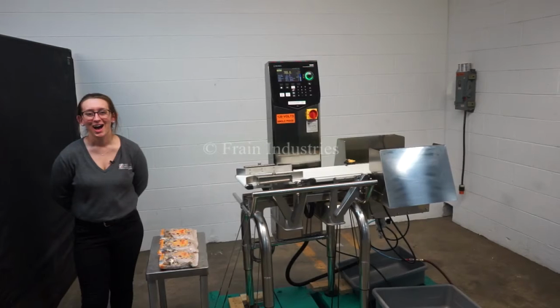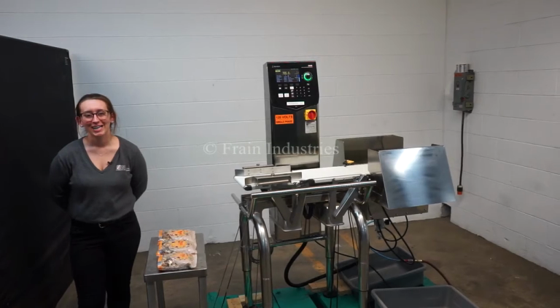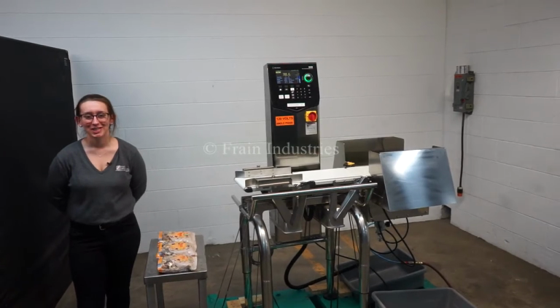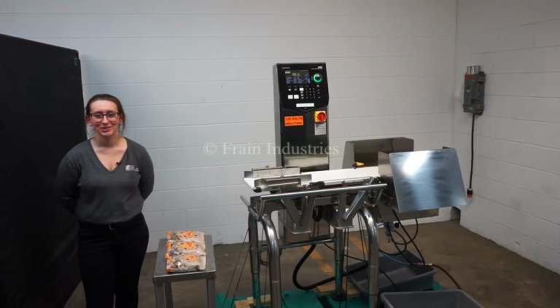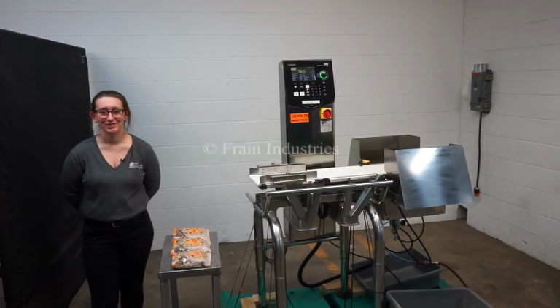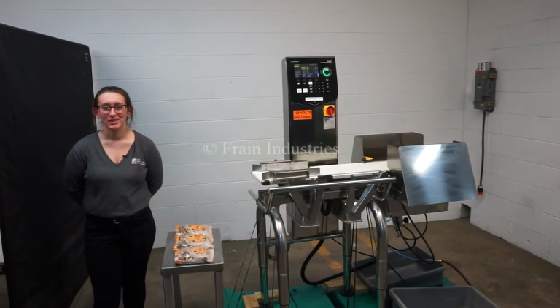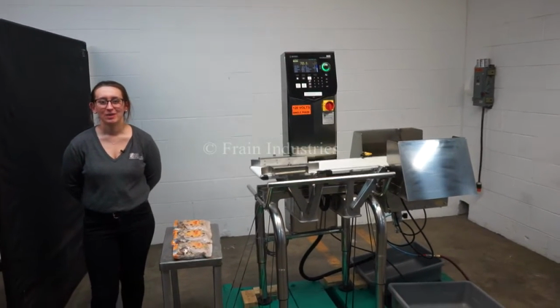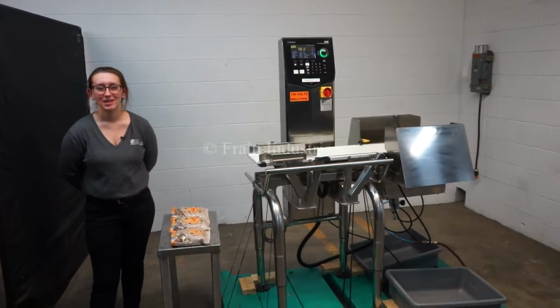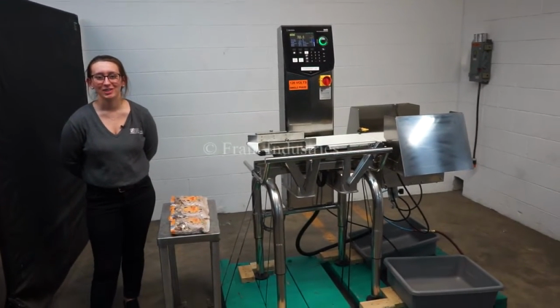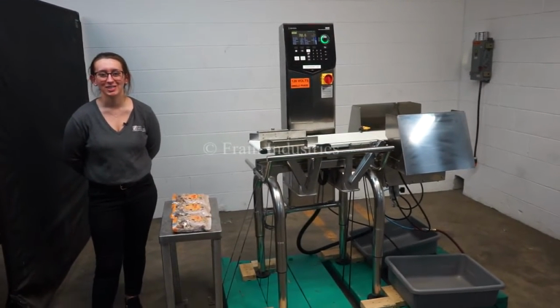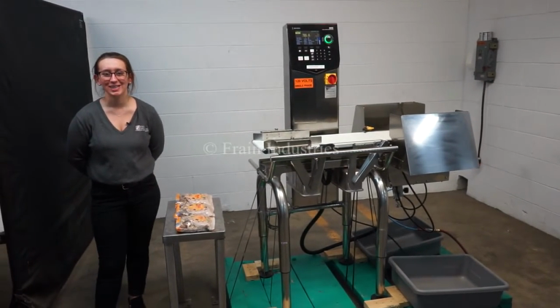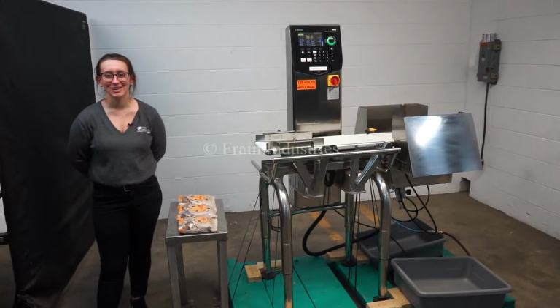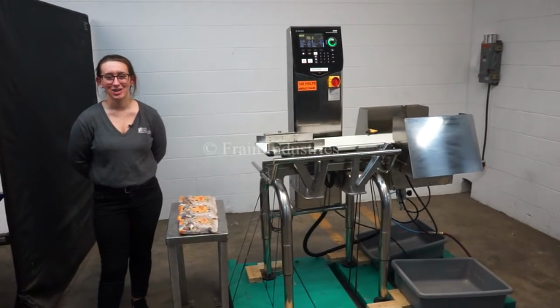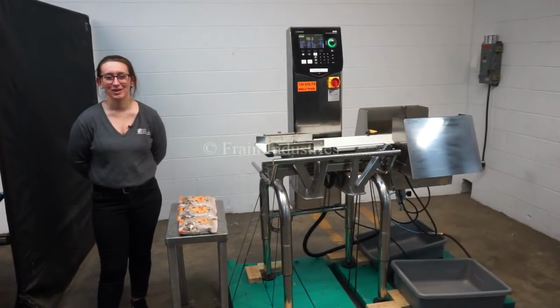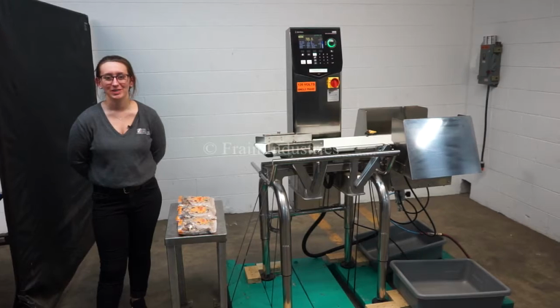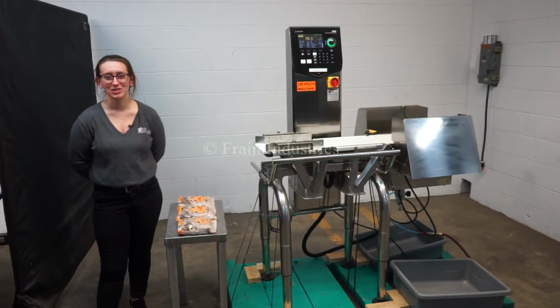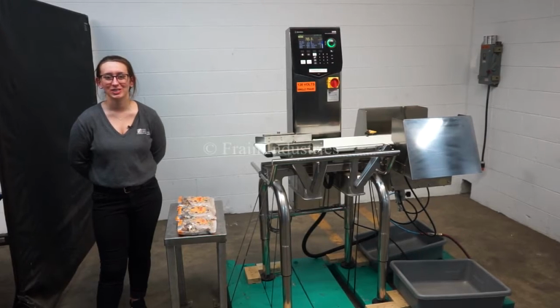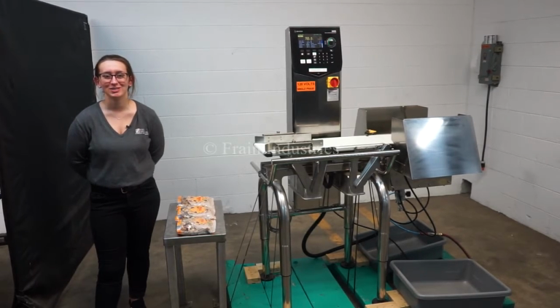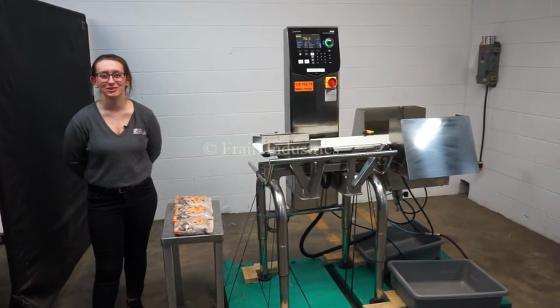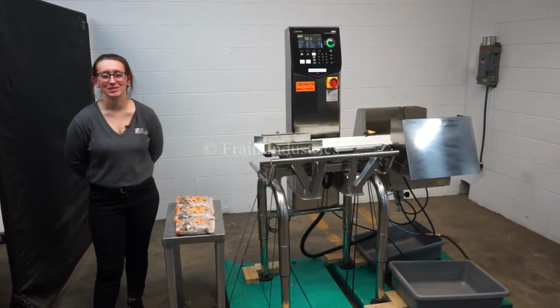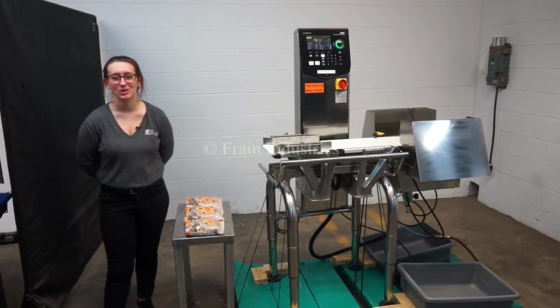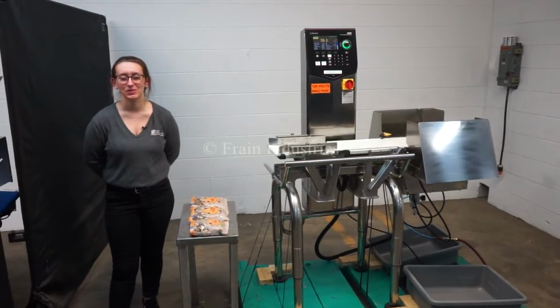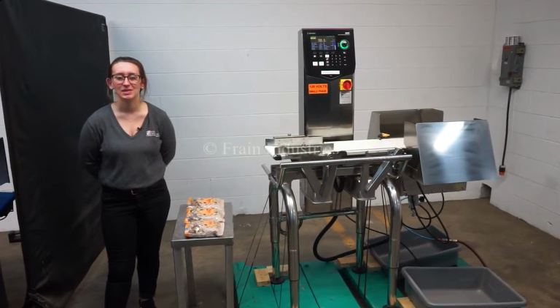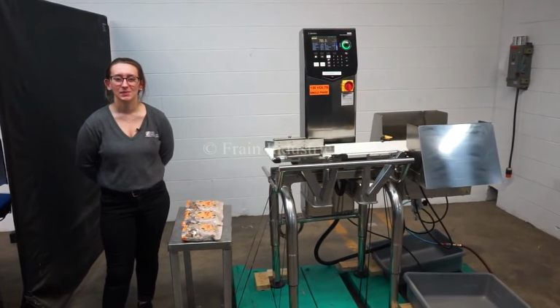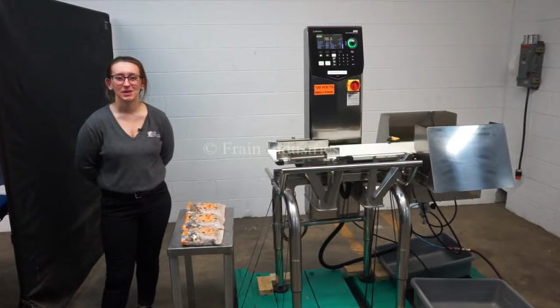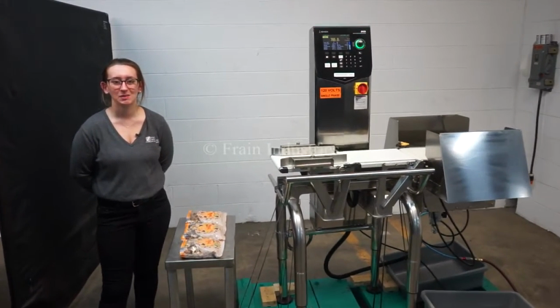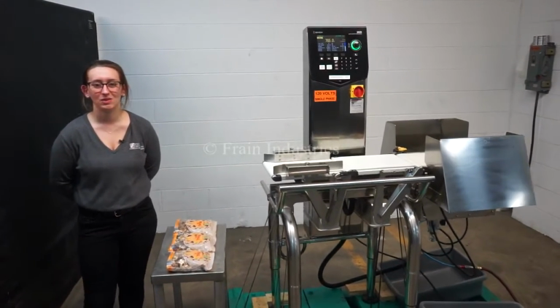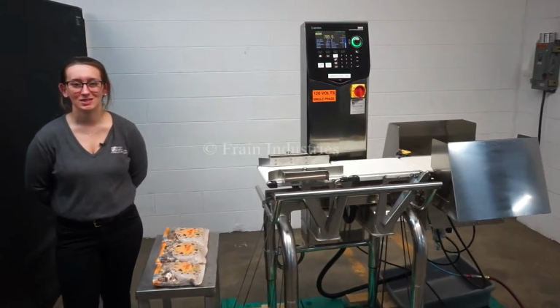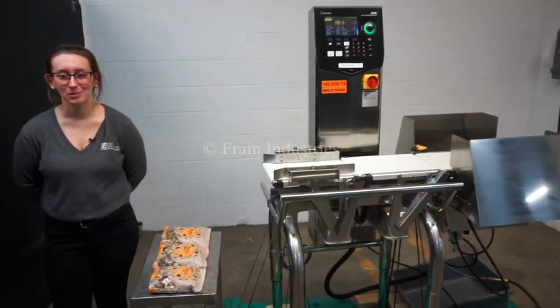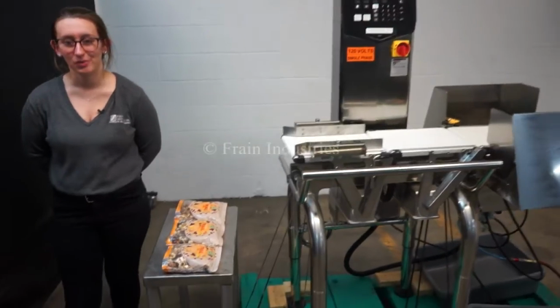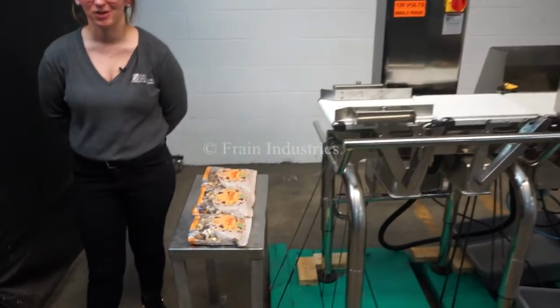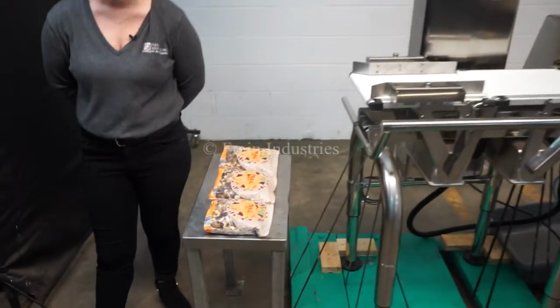Hi, I'm Elena with the Frang Group. Today we'll be cycling your Ishida DACS Checkweigher. This machine is currently set to single phase 120 volts. We recommend reading the manual in its entirety before powering on the machine.